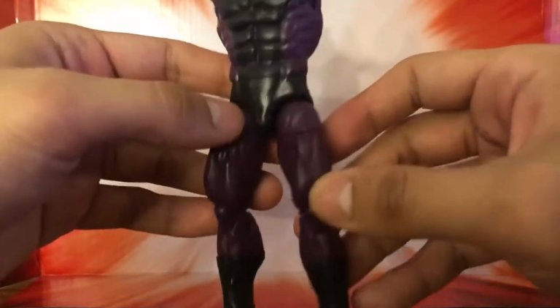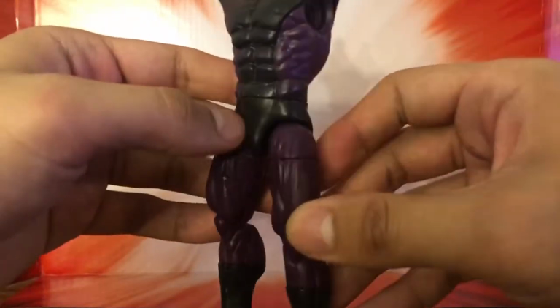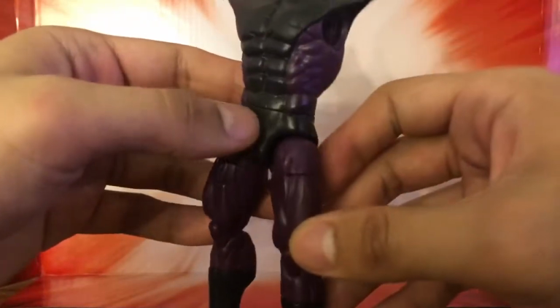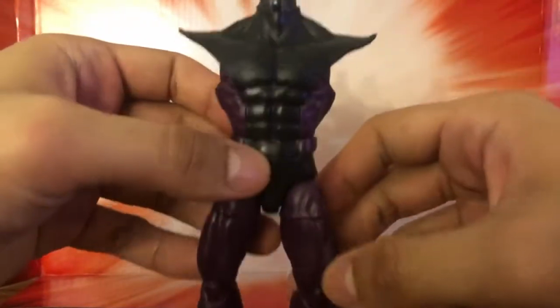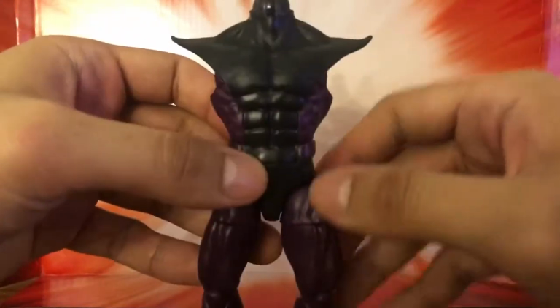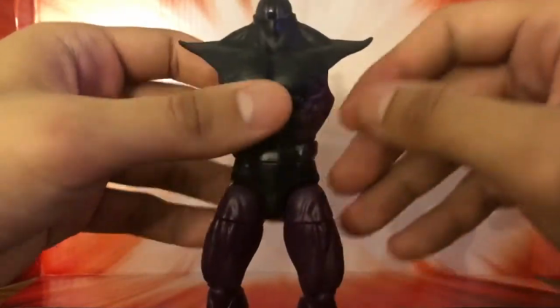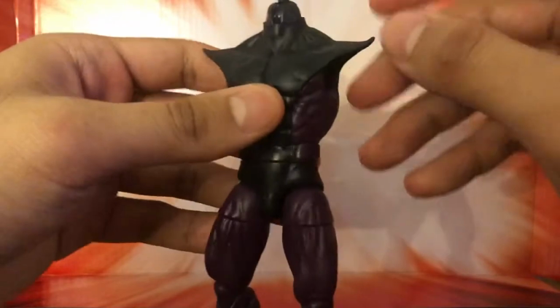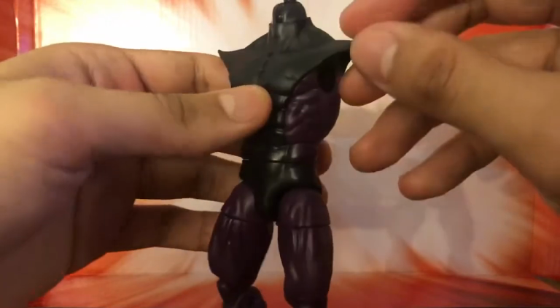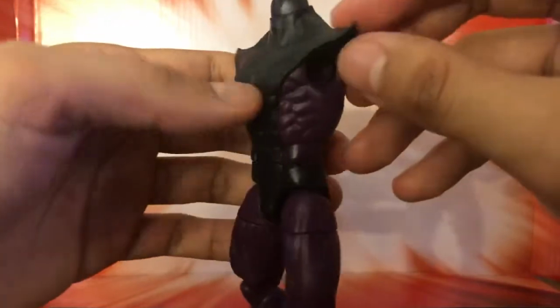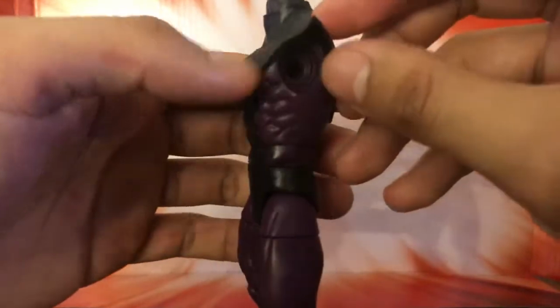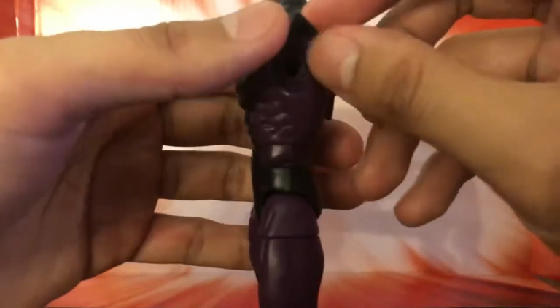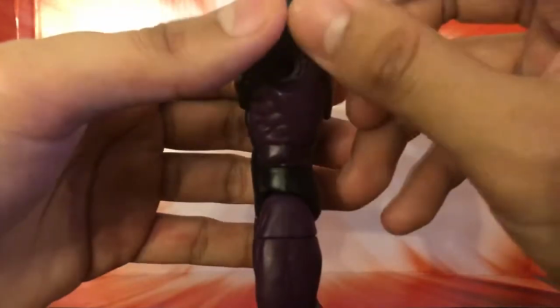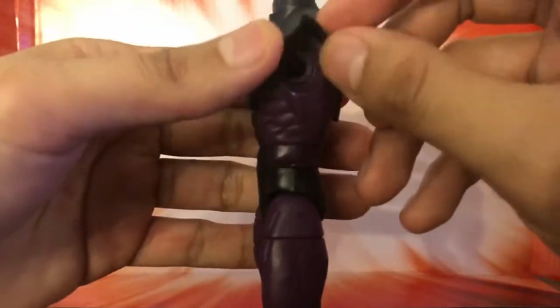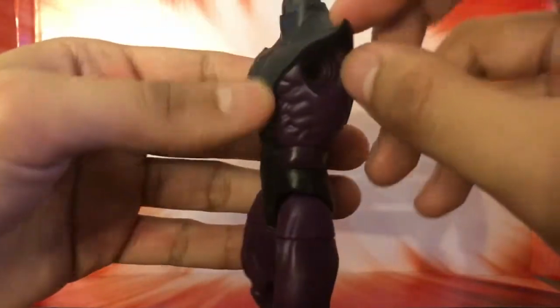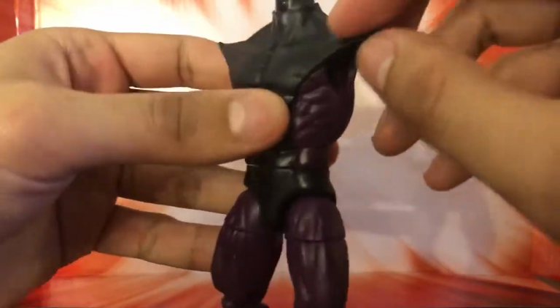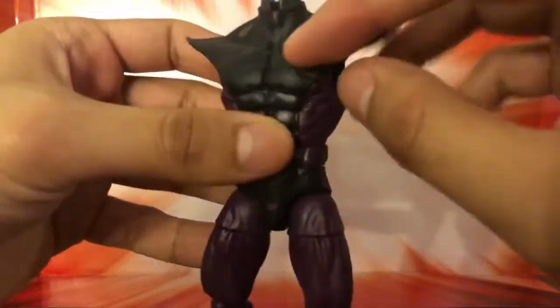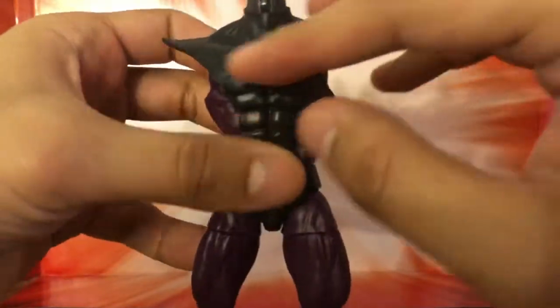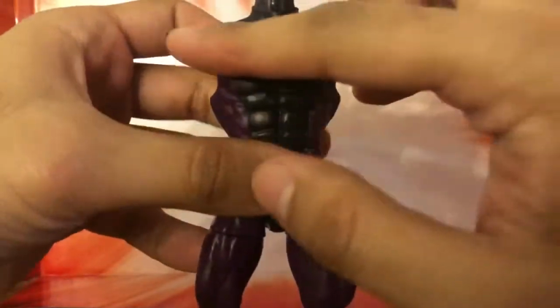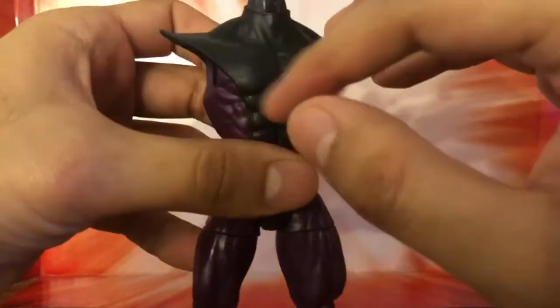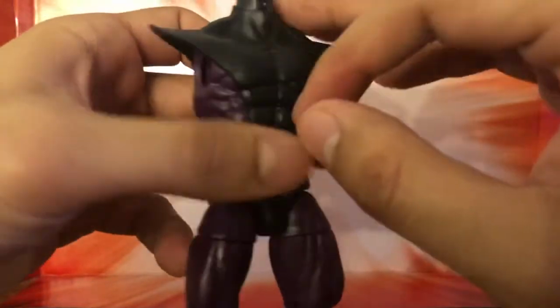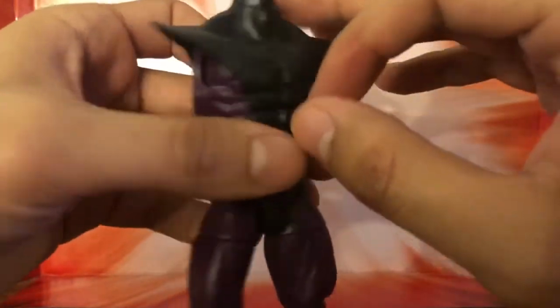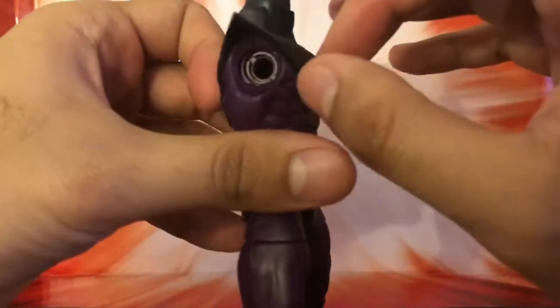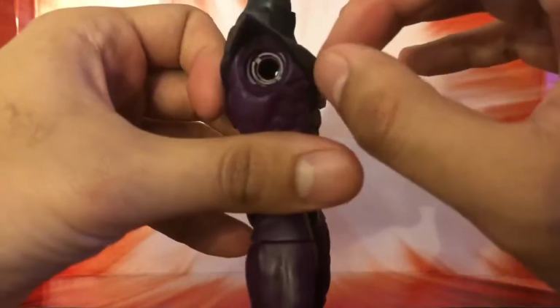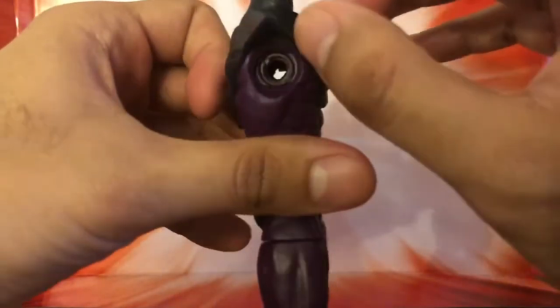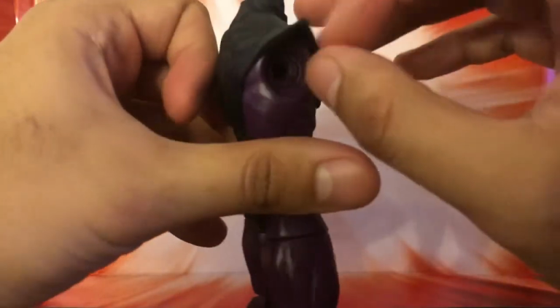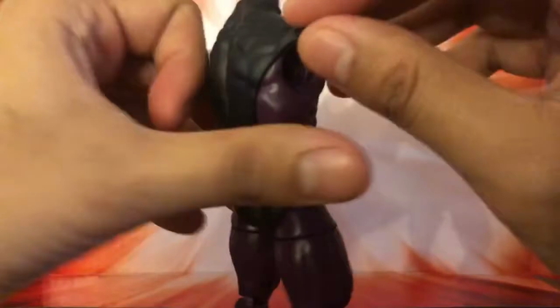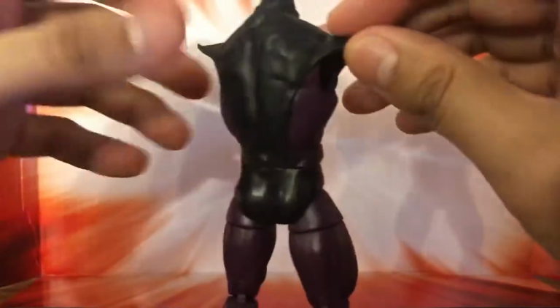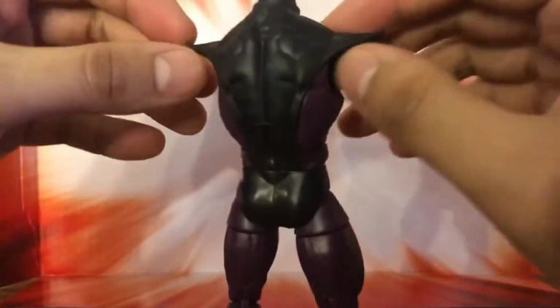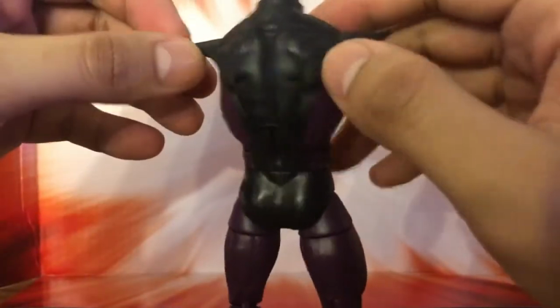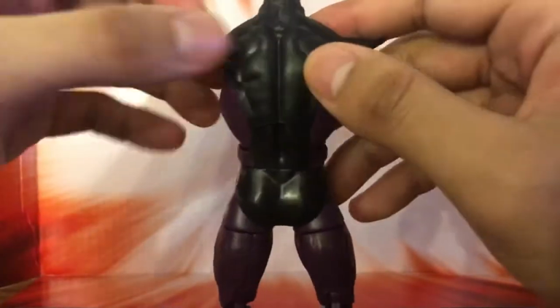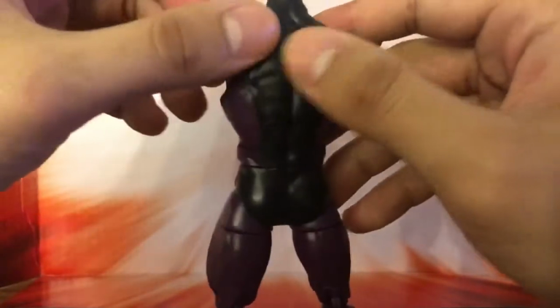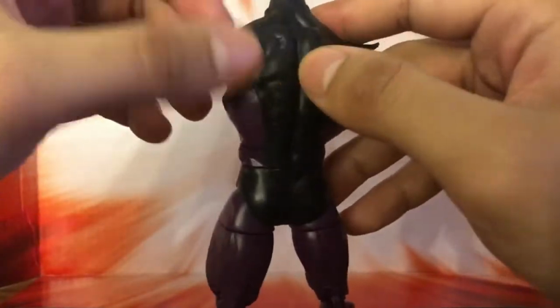That's the Build-A-Figure Super Skrull so far — left leg, right leg. We'll get into details right here: the chest piece pretty much added on really nicely.